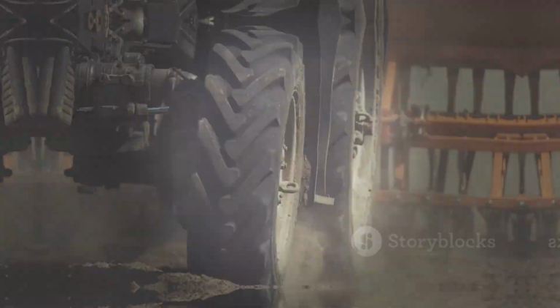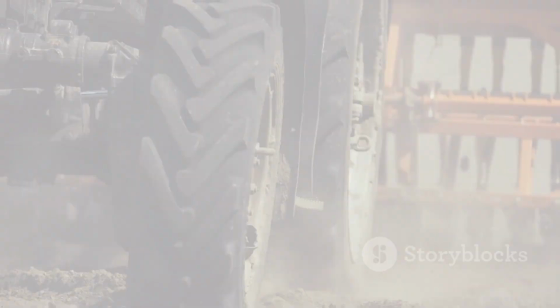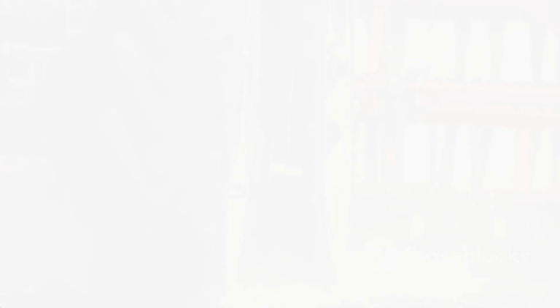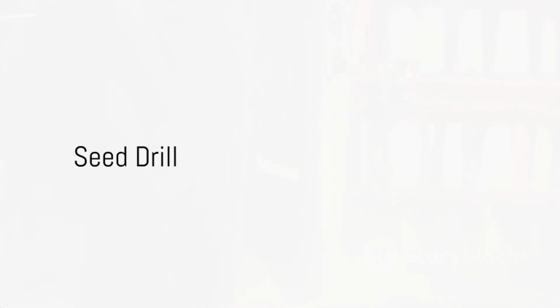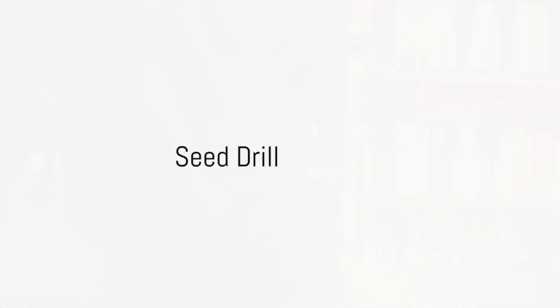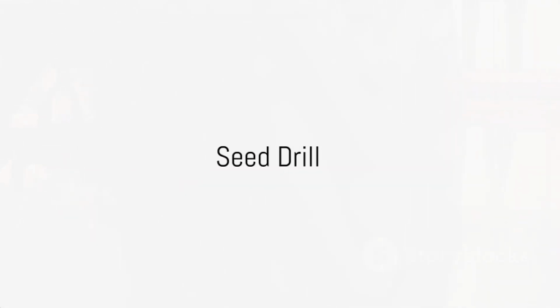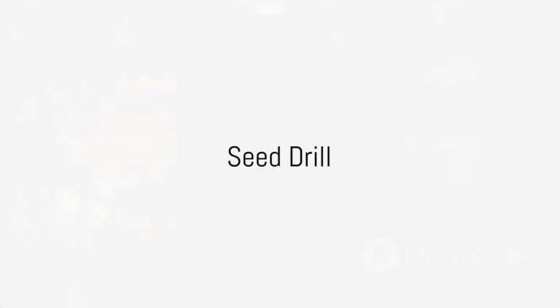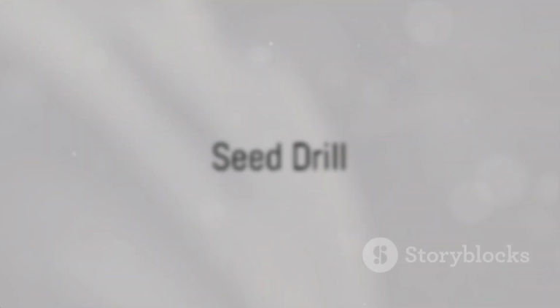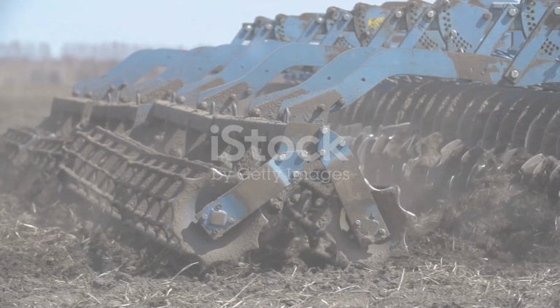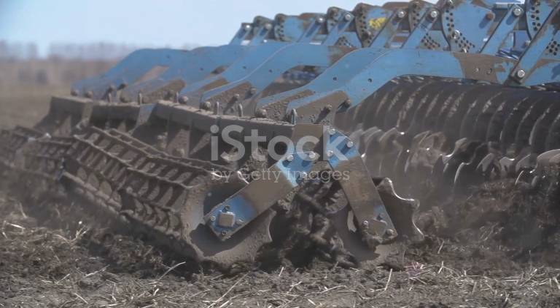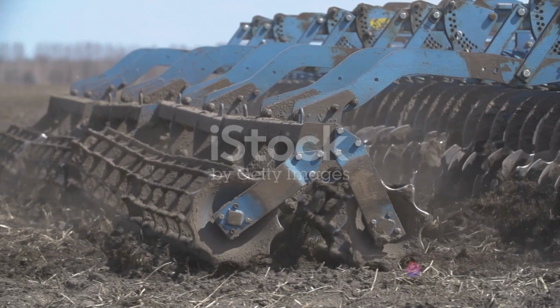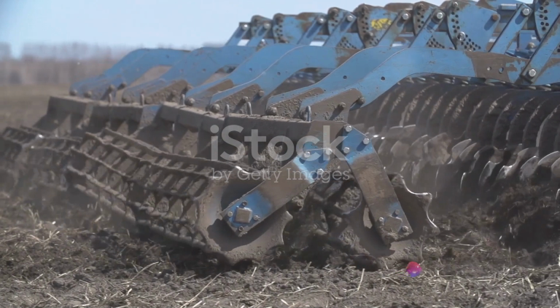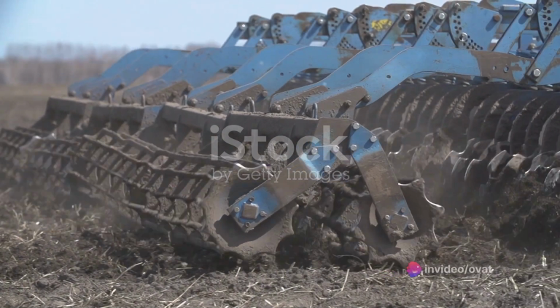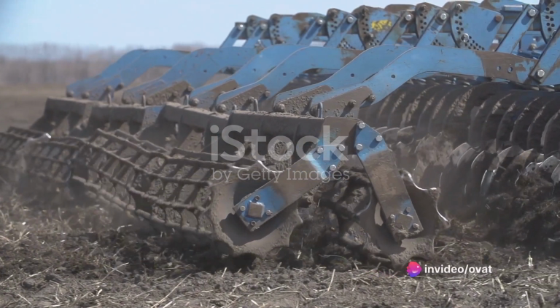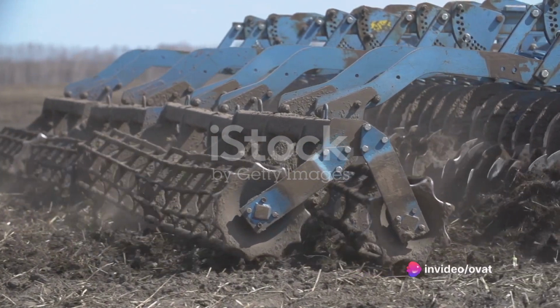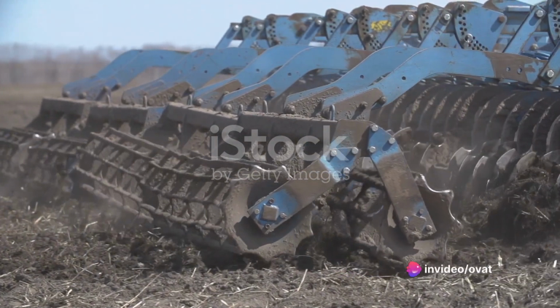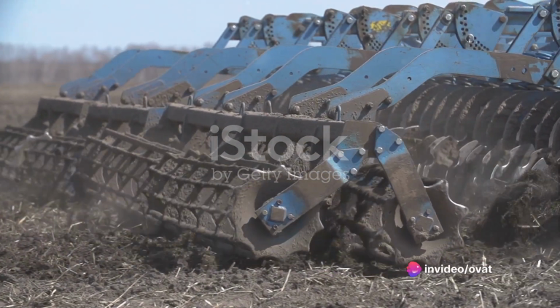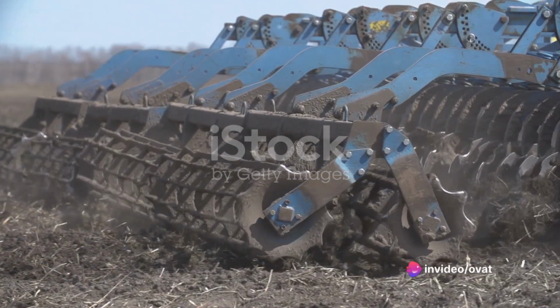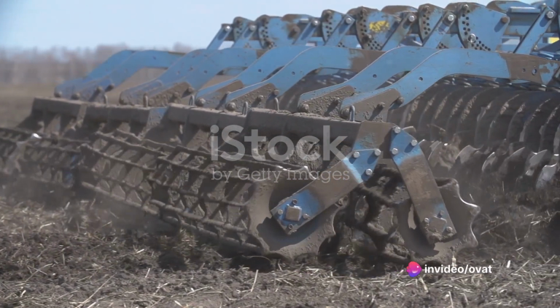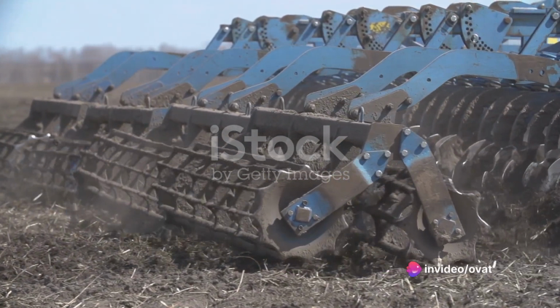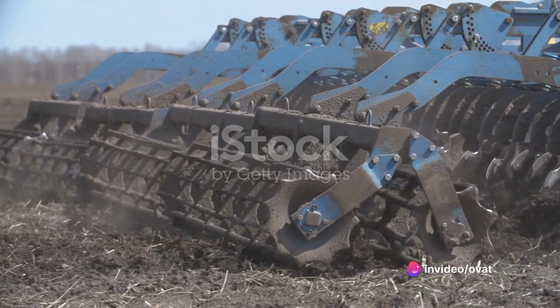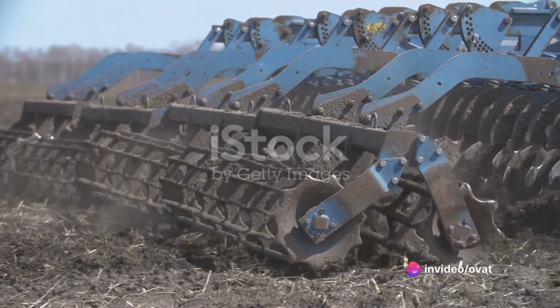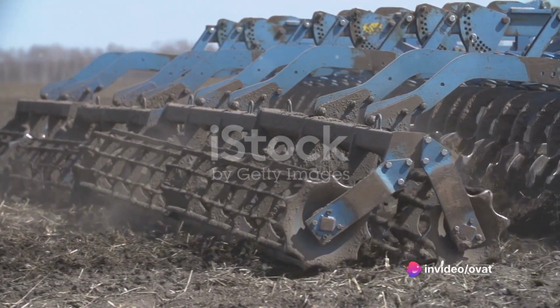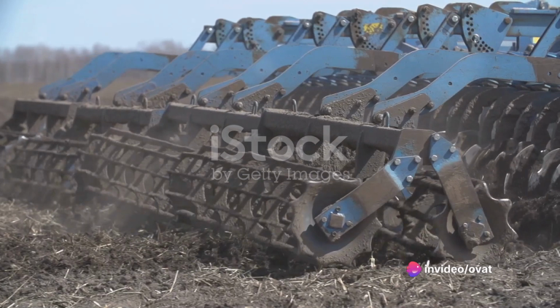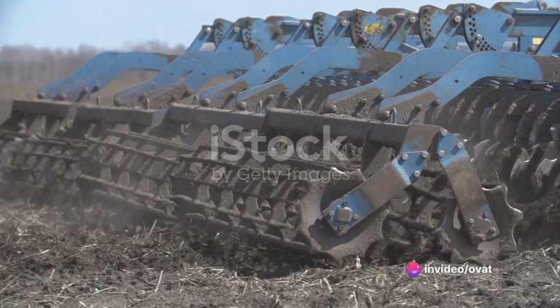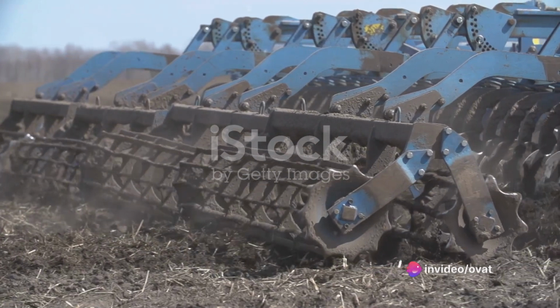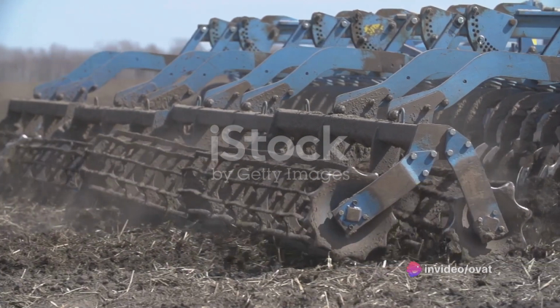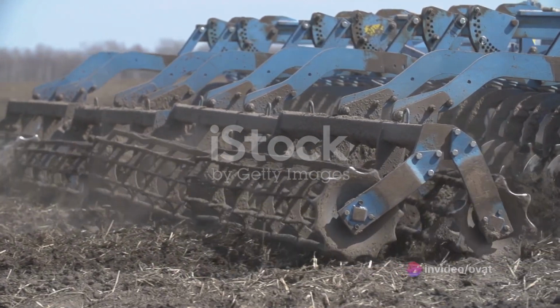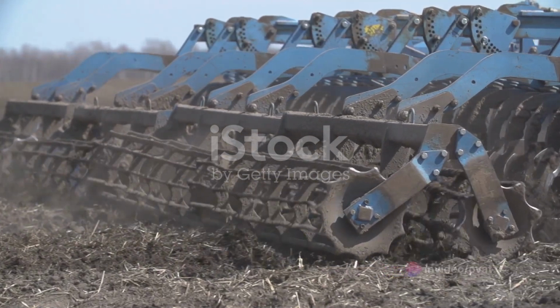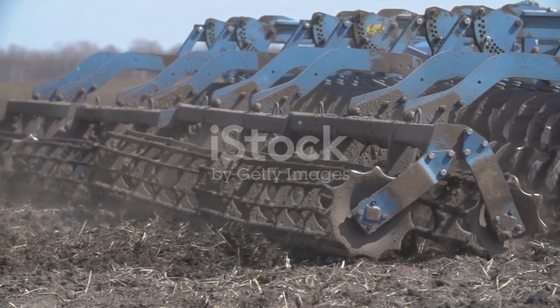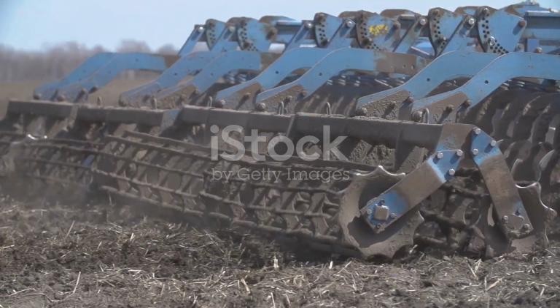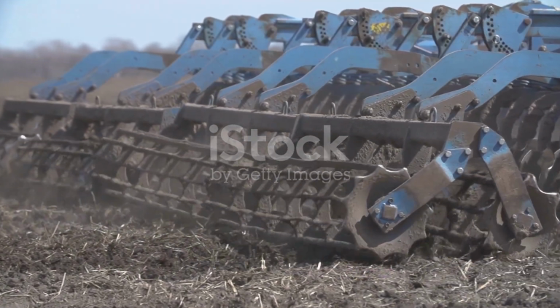The second method is using a seed drill. This device plants the seeds at the correct depth and spacing, ensuring uniform growth. It's a more modern and efficient way to plant barley, especially if you're working with a larger field.